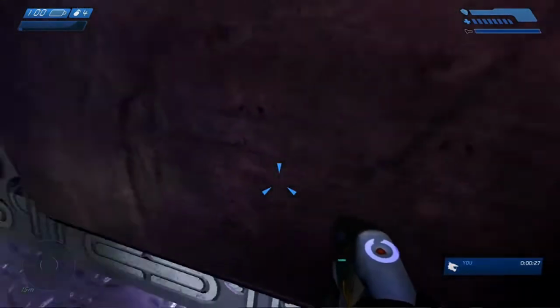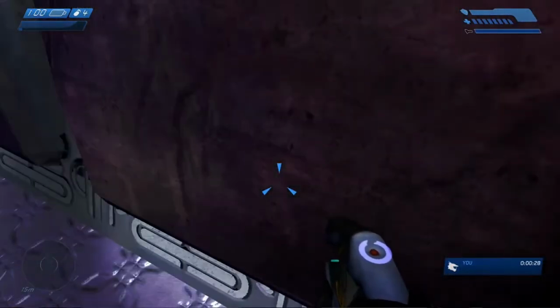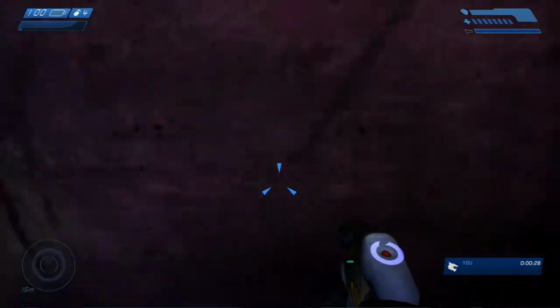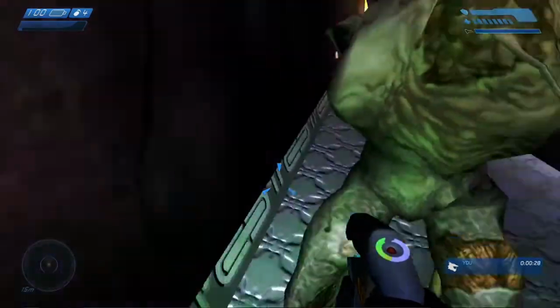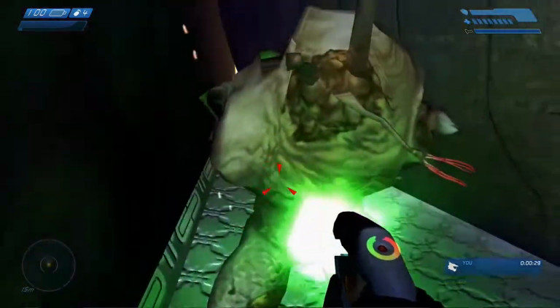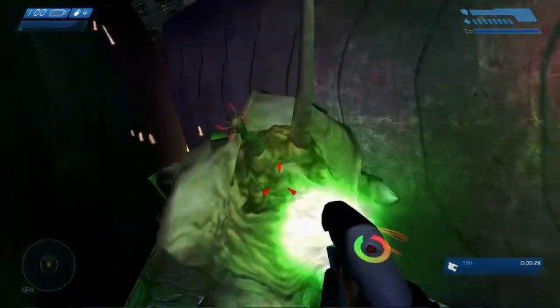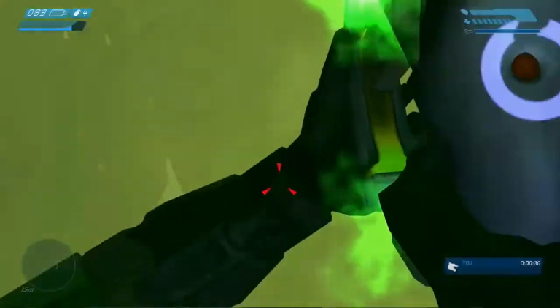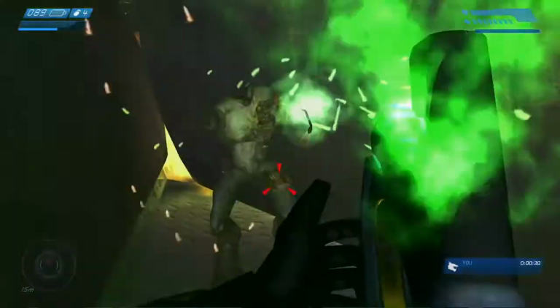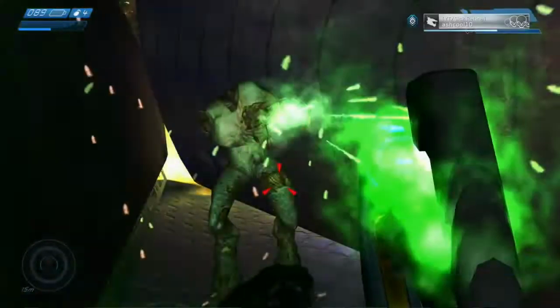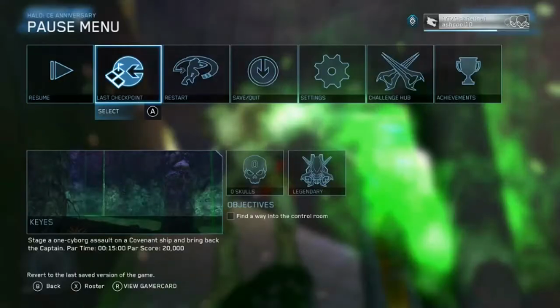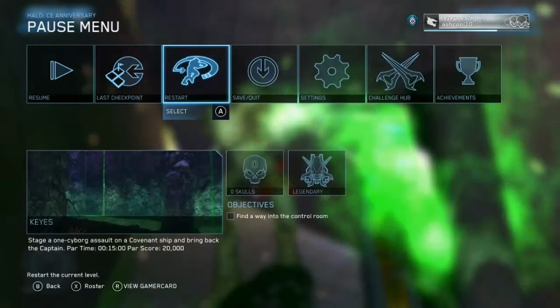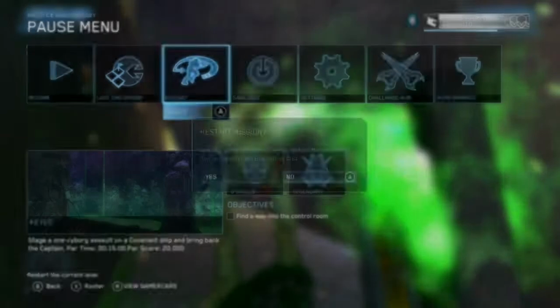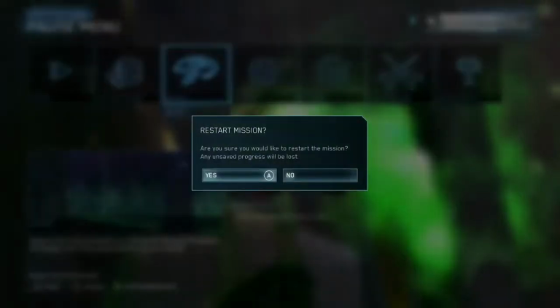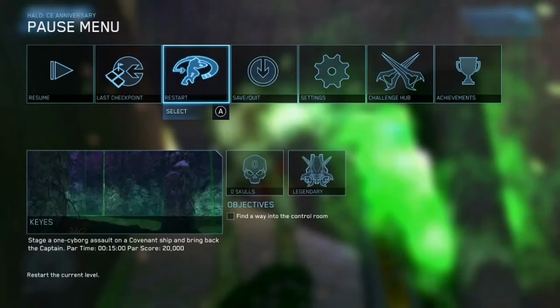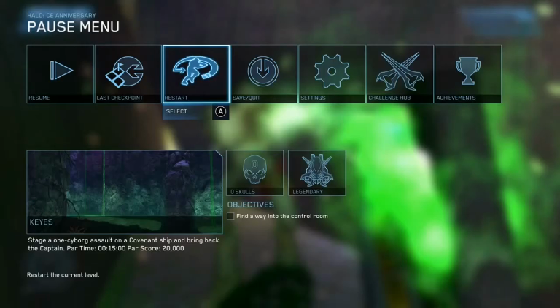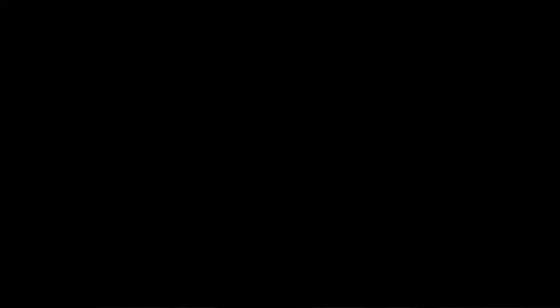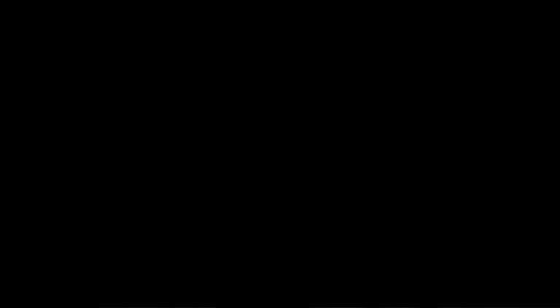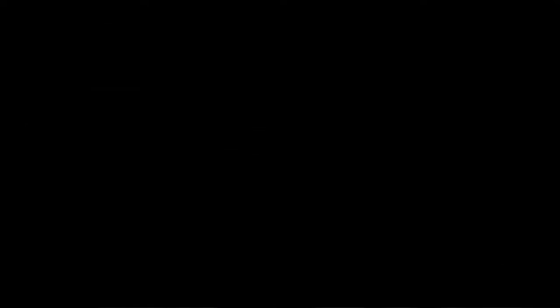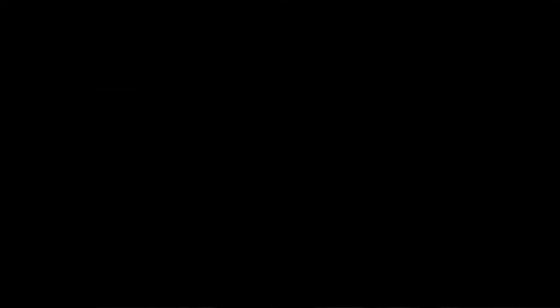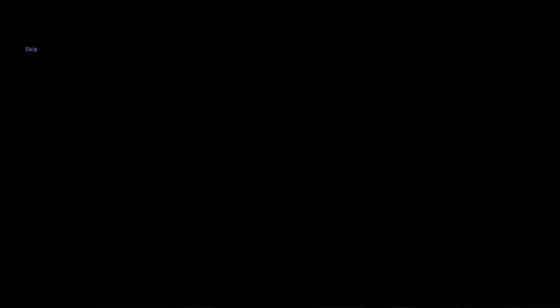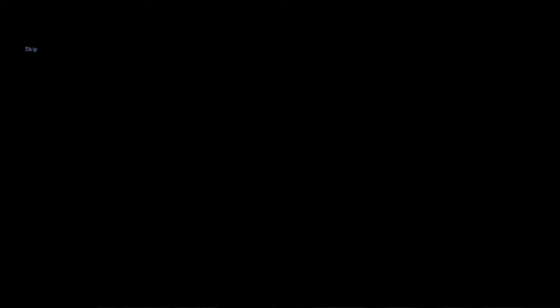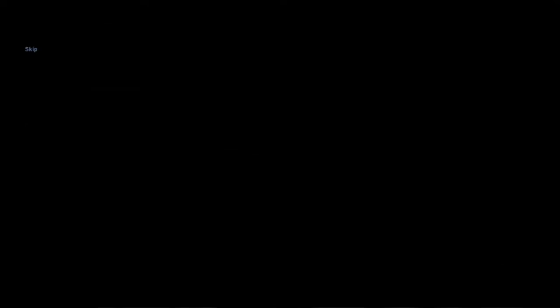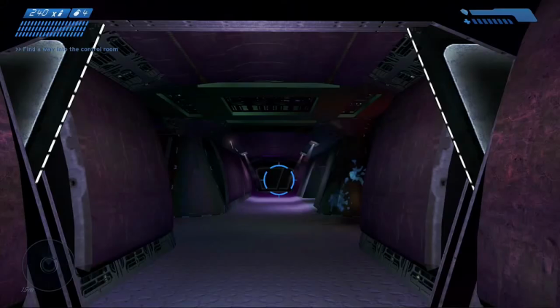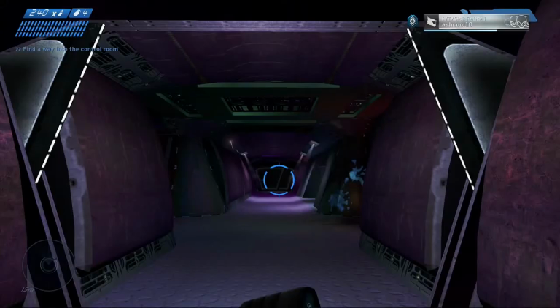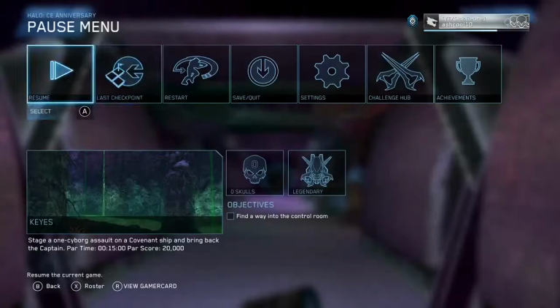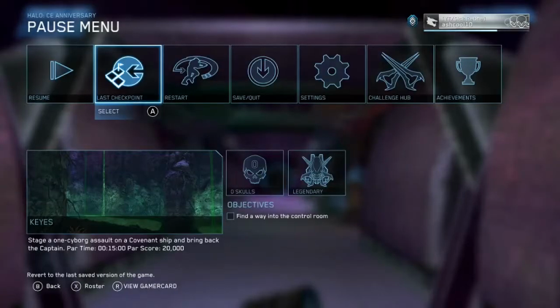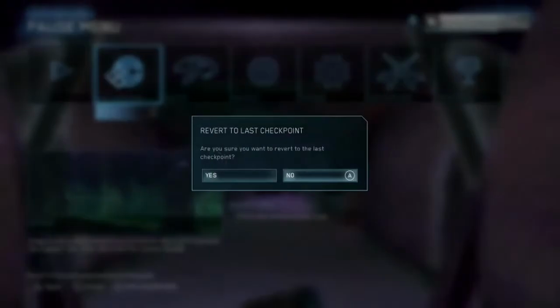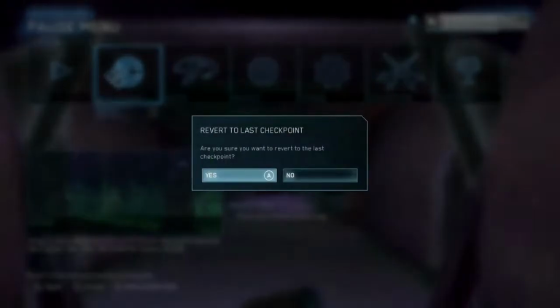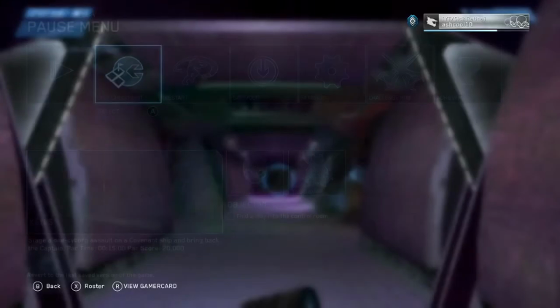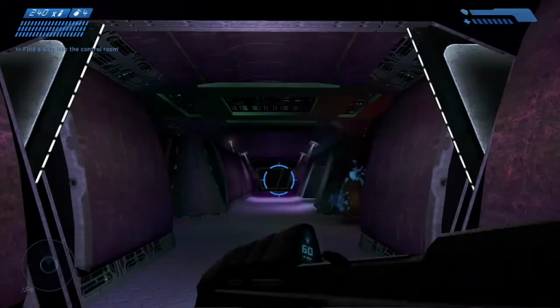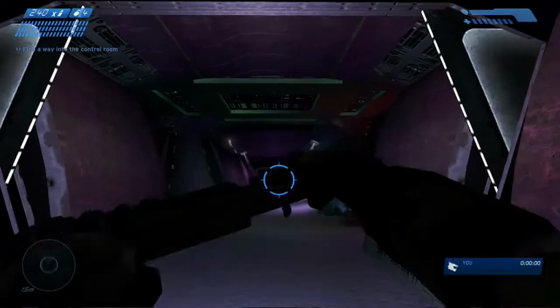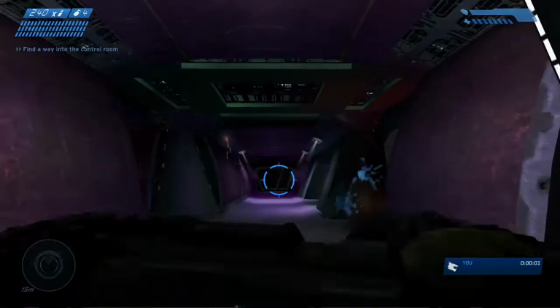First thing you're going to want to know is if you want the flood bump to spawn, what you're going to want to do is press start, go to restart mission, skip the cutscene real fast, then press start again, load the last checkpoint, and then go ahead and say yes.